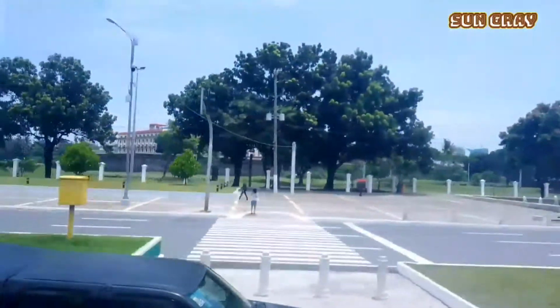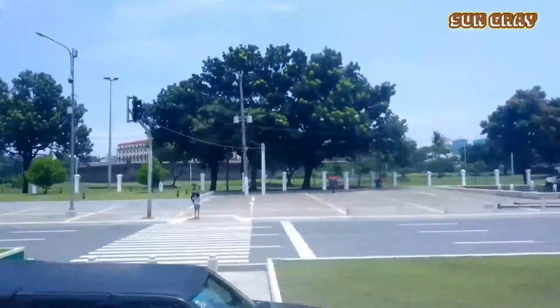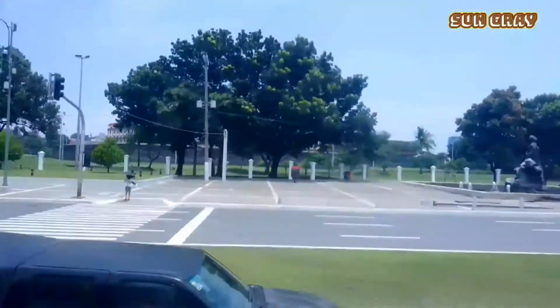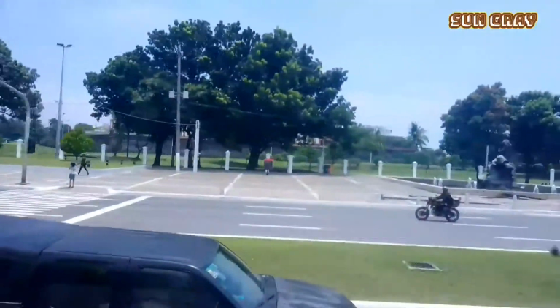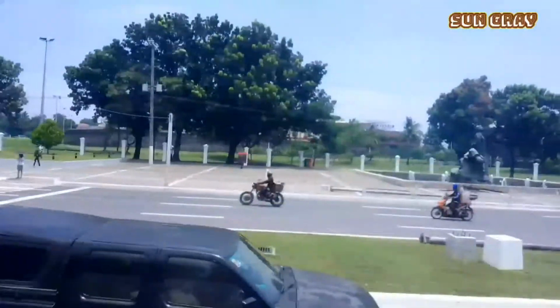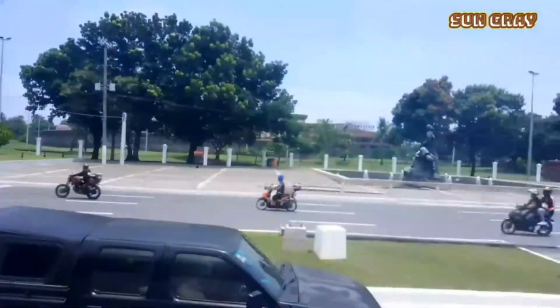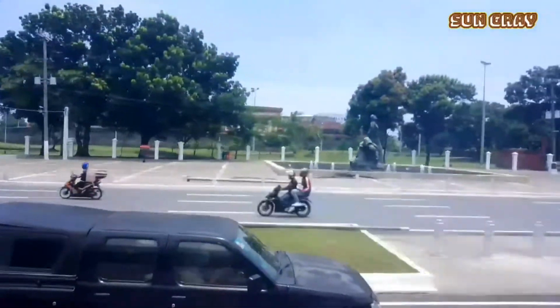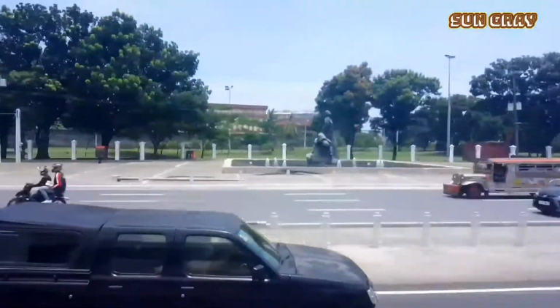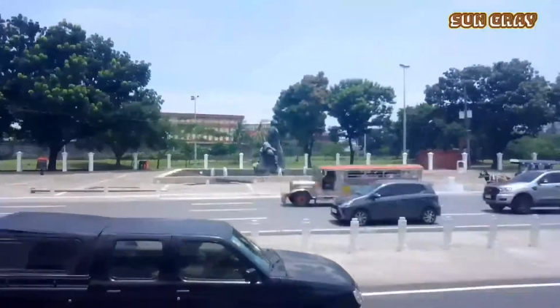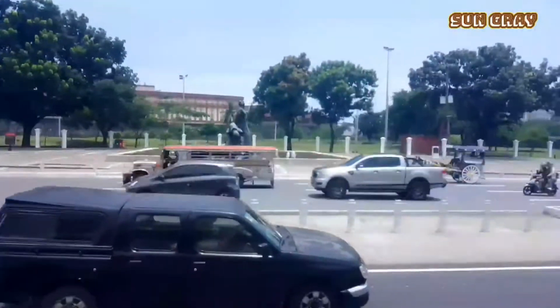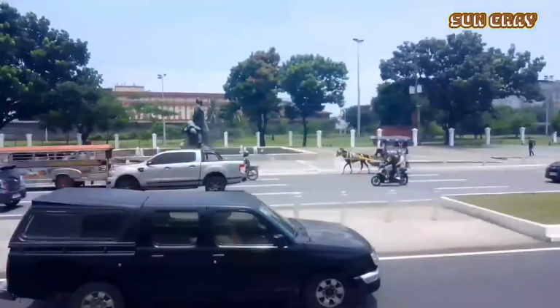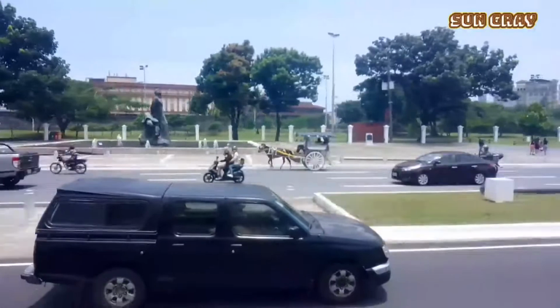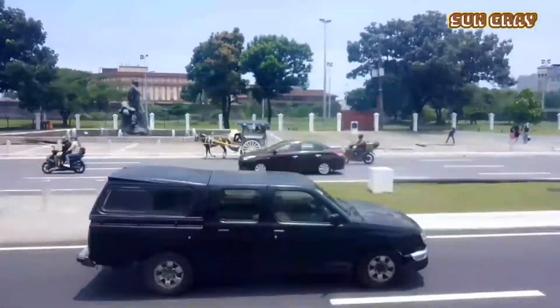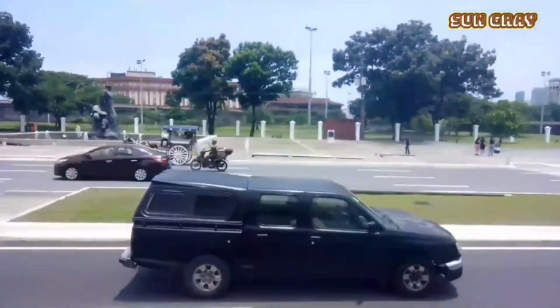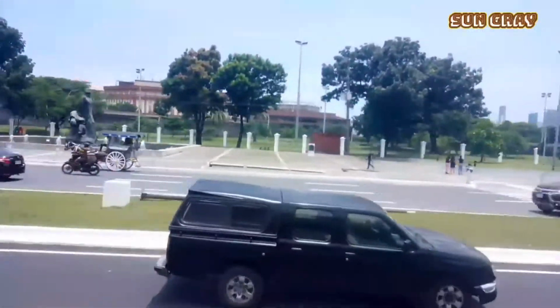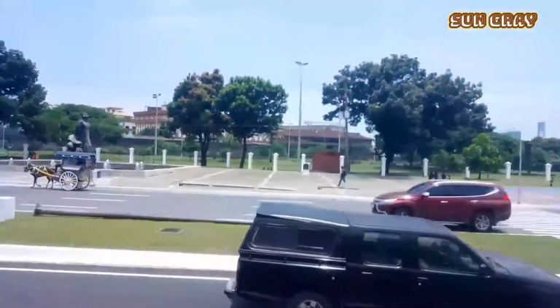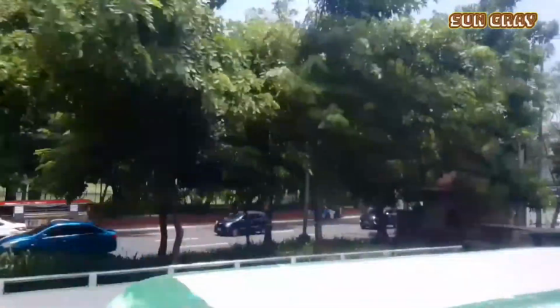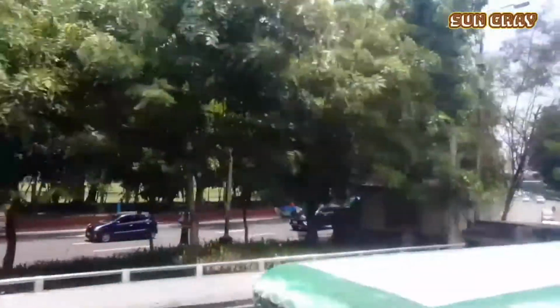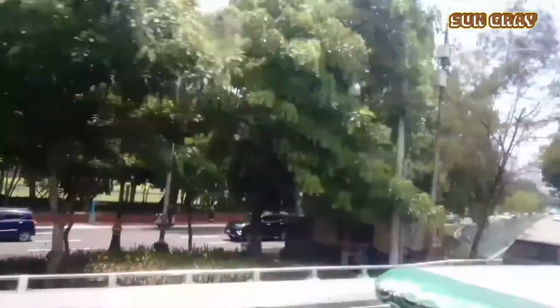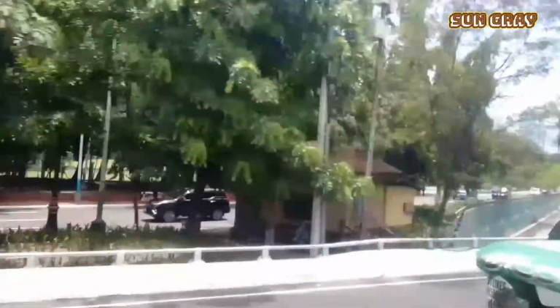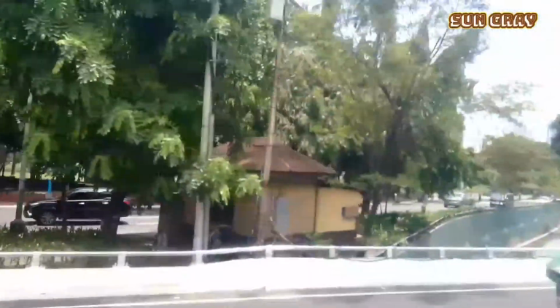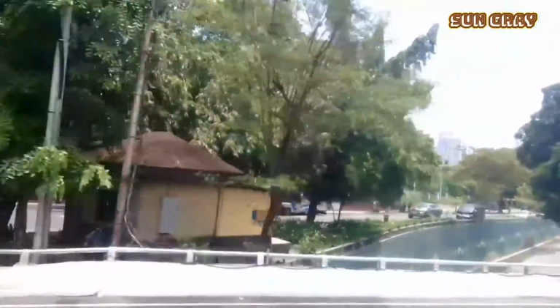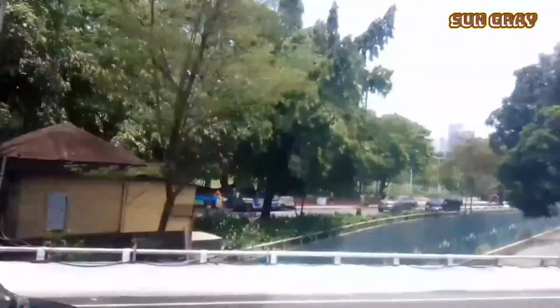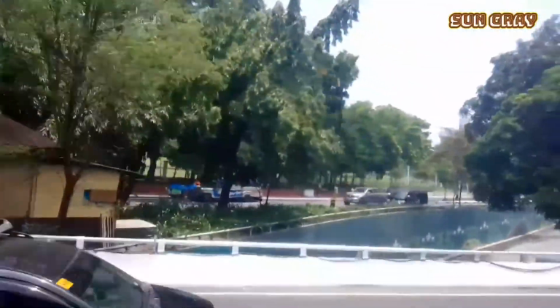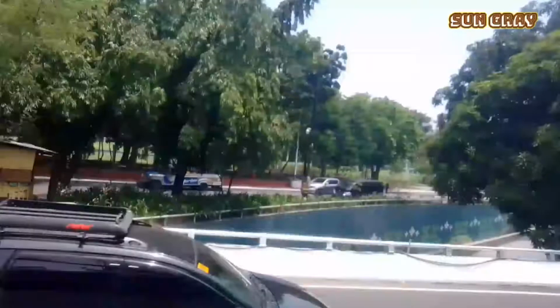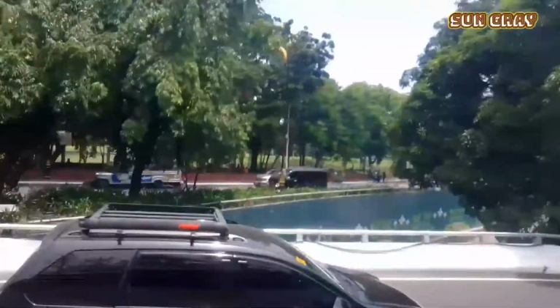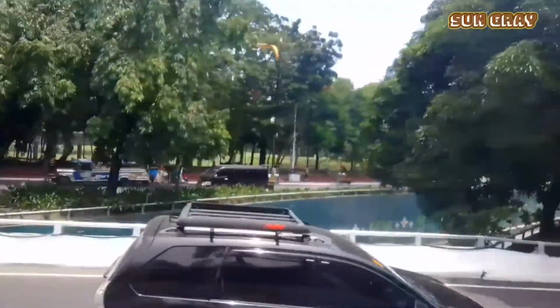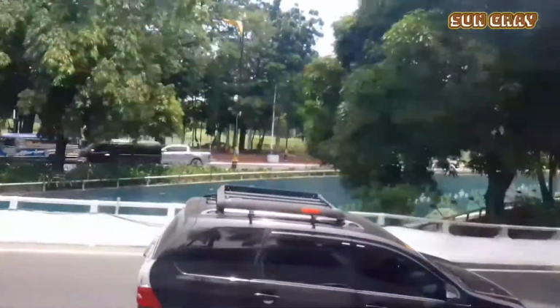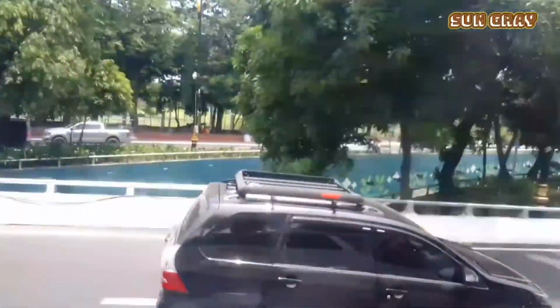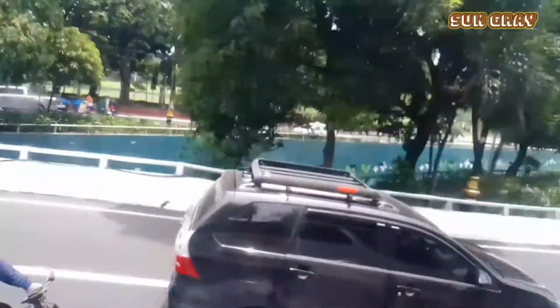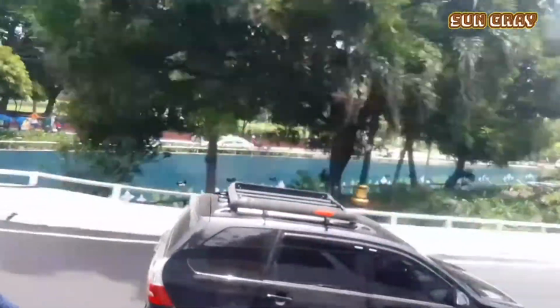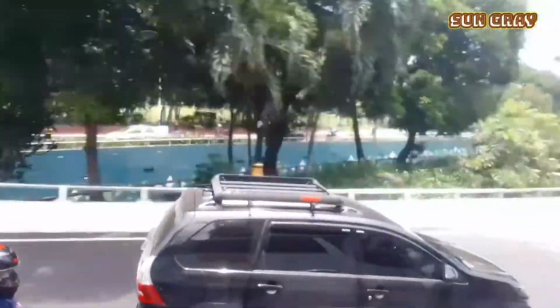Now we are passing the historic Intramuros place. Notice the environment of the city of Manila — it is so clean and no obstruction along the sidewalk.